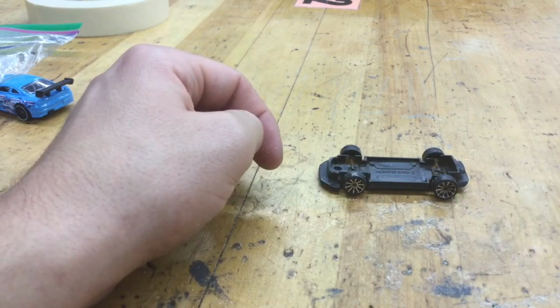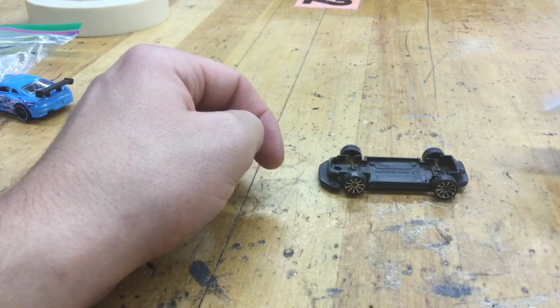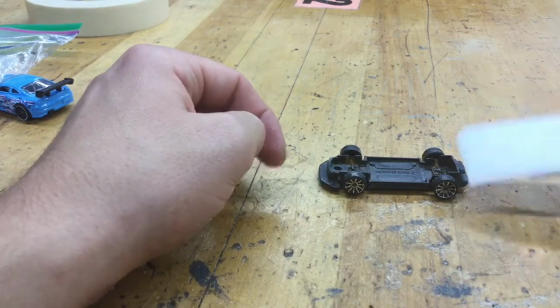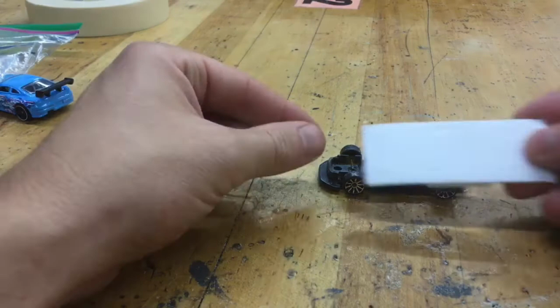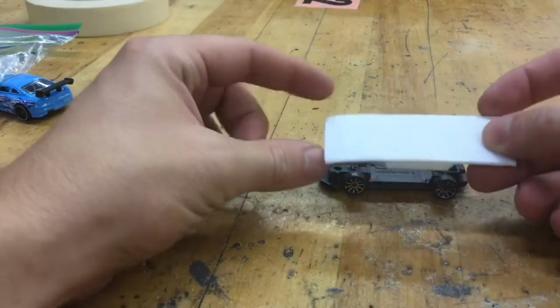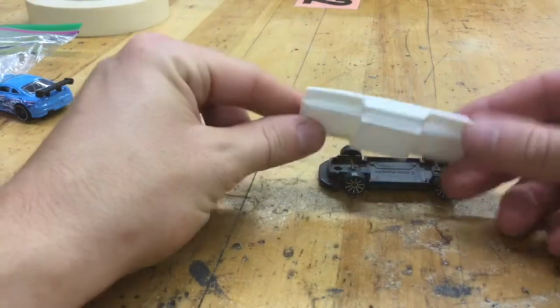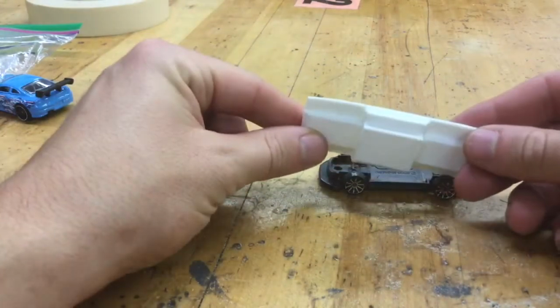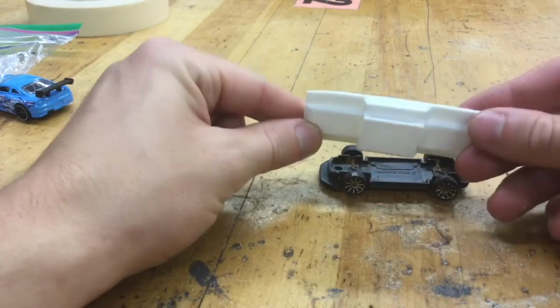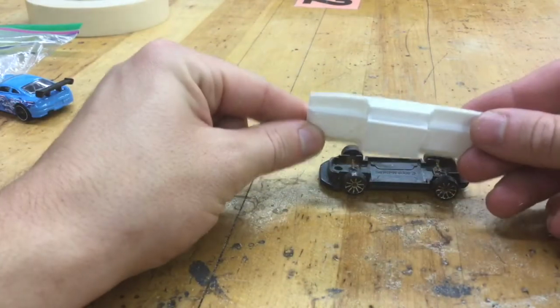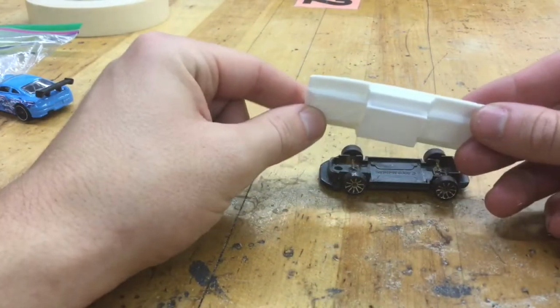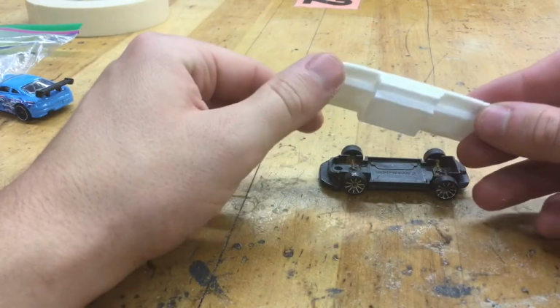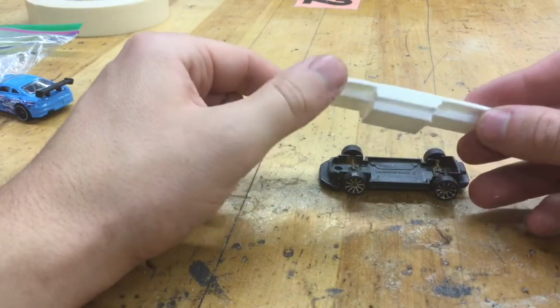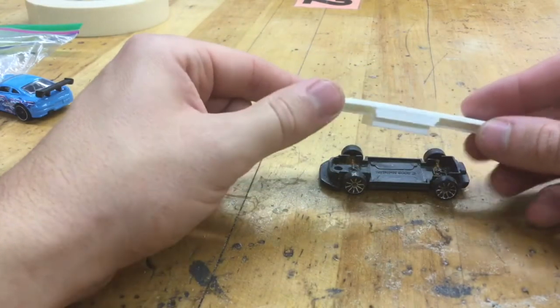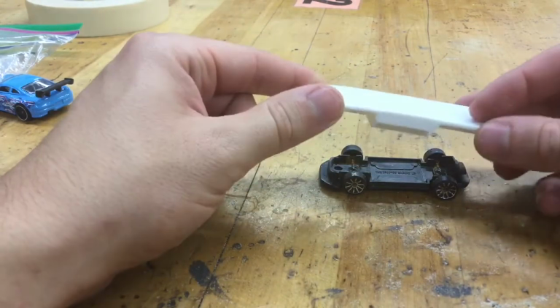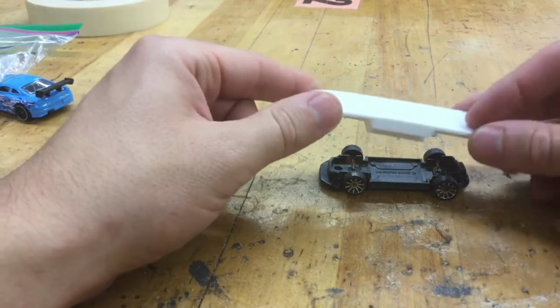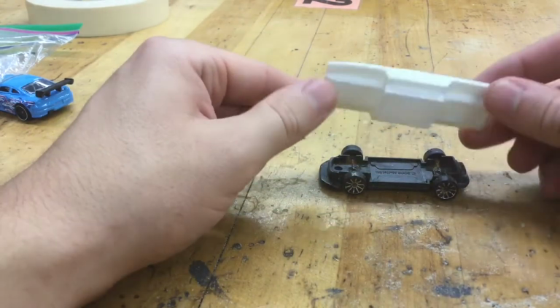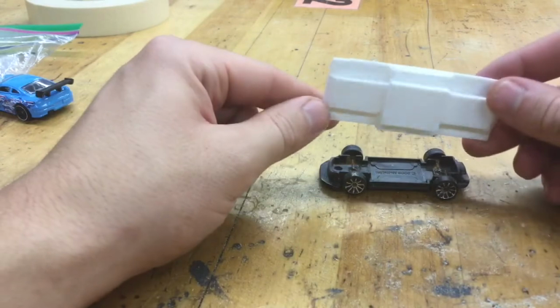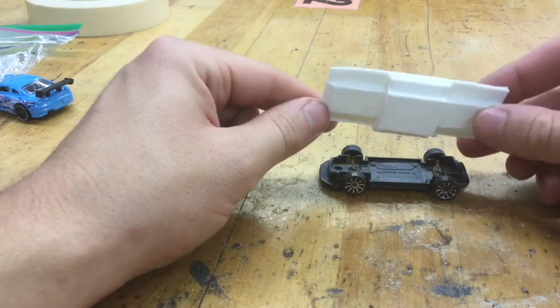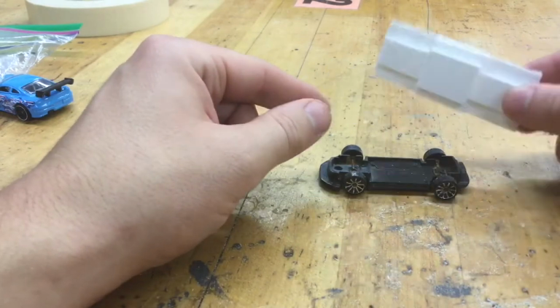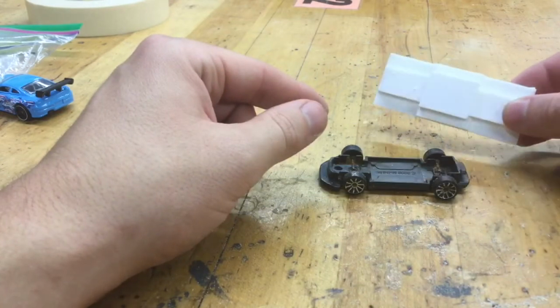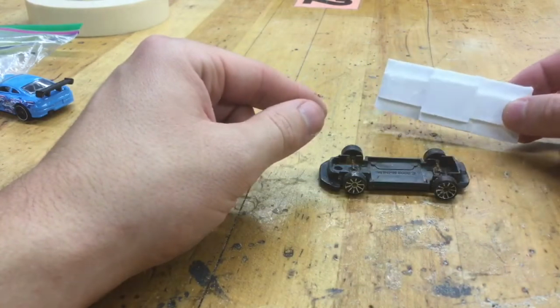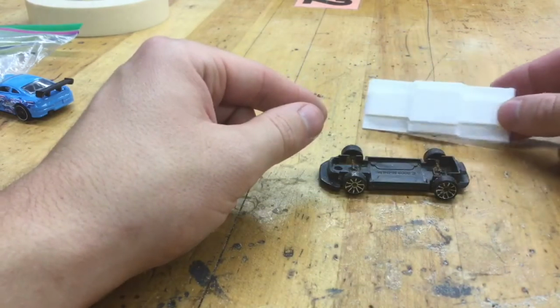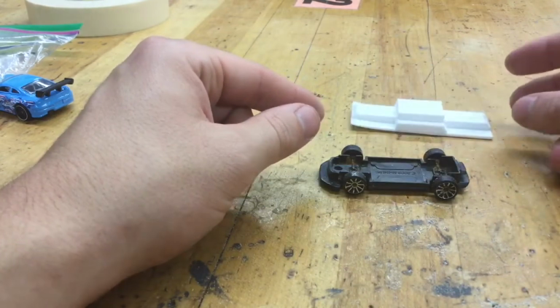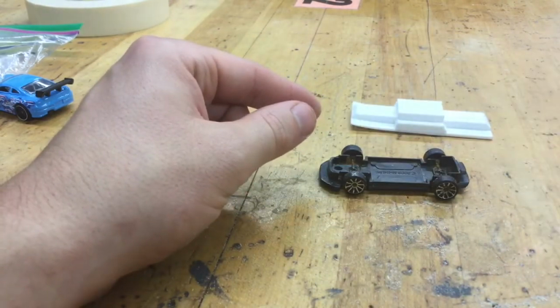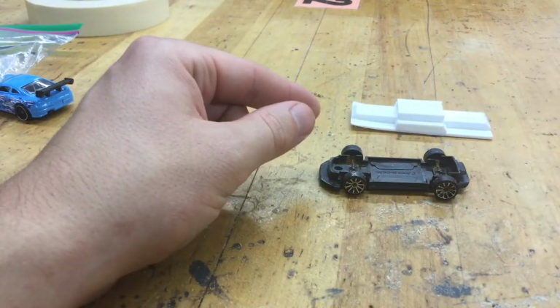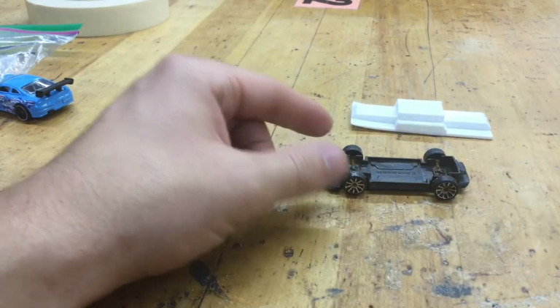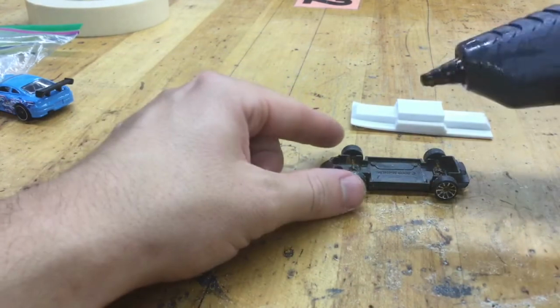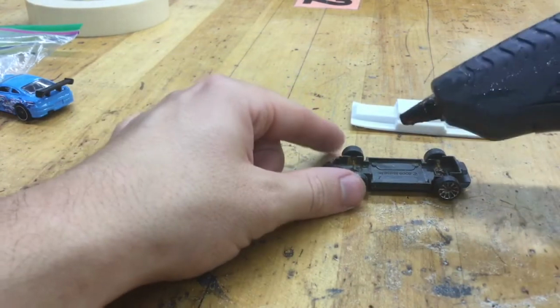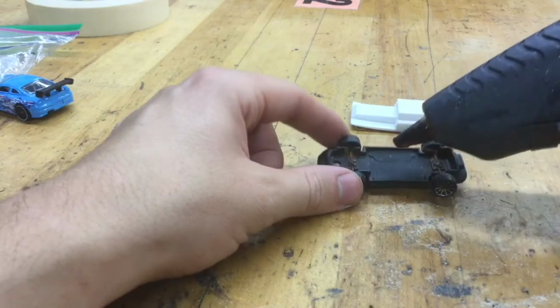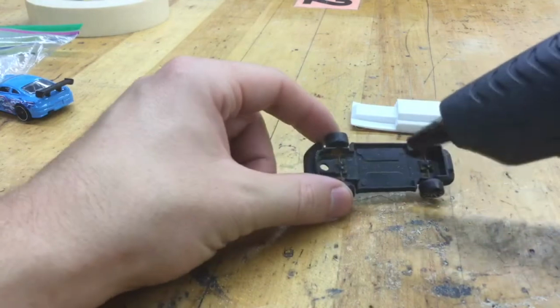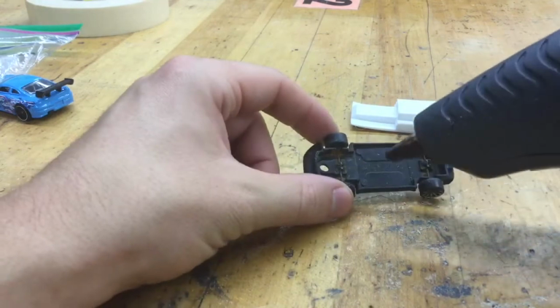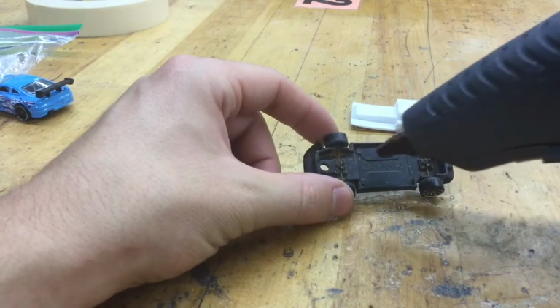The platform itself I 3D-printed for you, and you can keep this part. The way we're going to attach it is just with a little bit of hot glue, so make sure the hot glue gun is plugged in and ready to go. Put a decent amount down in this area here.